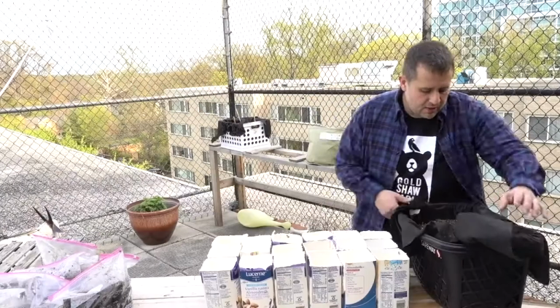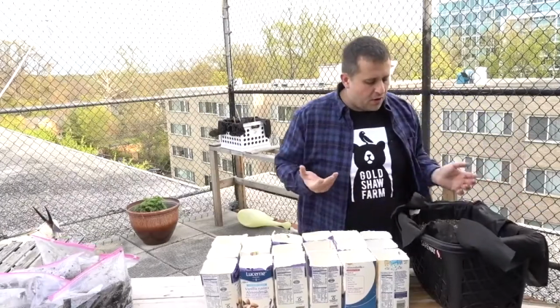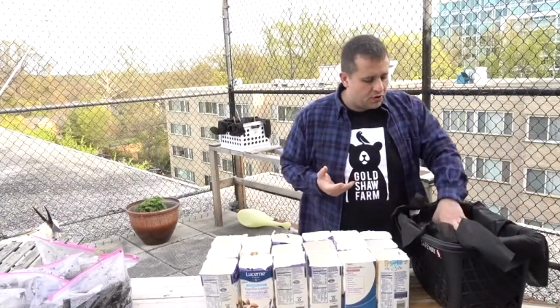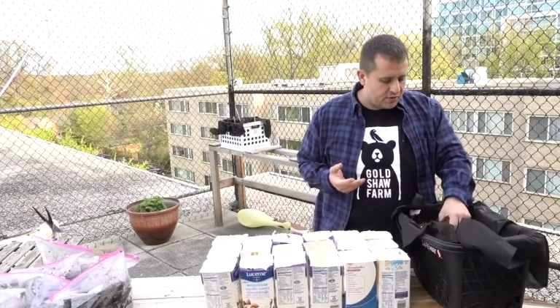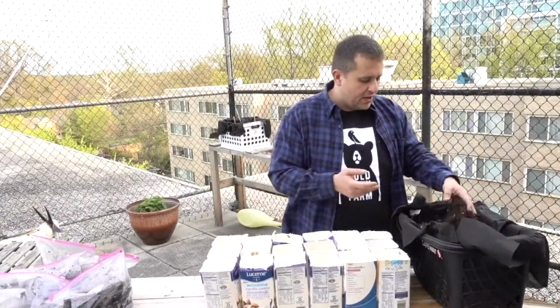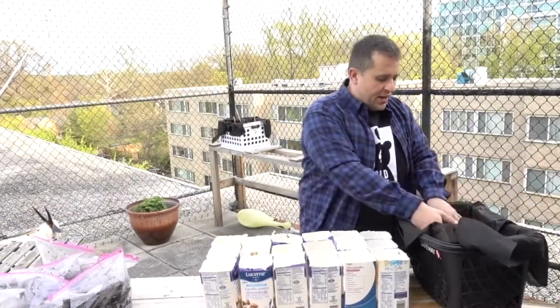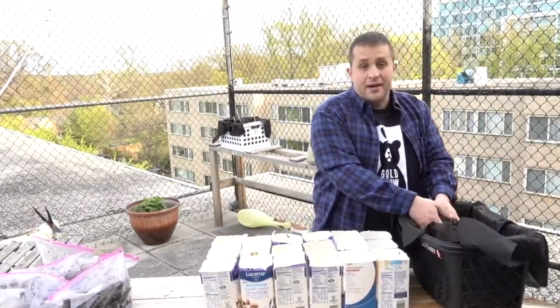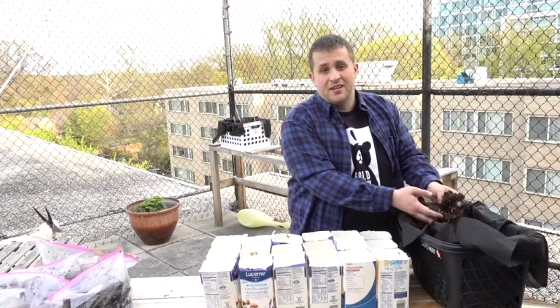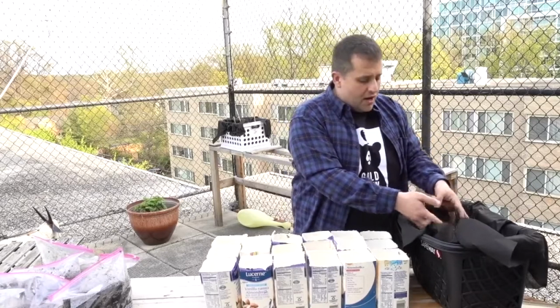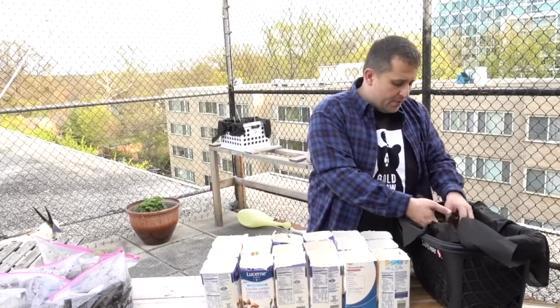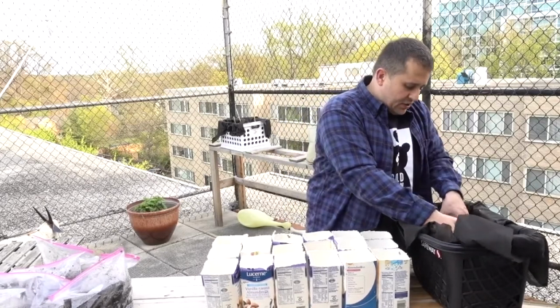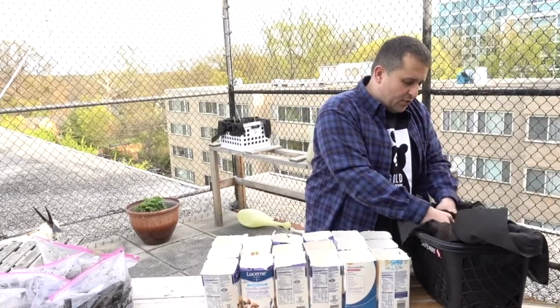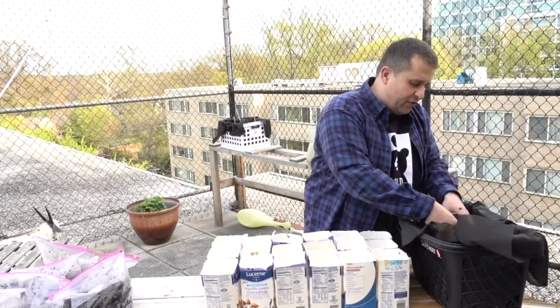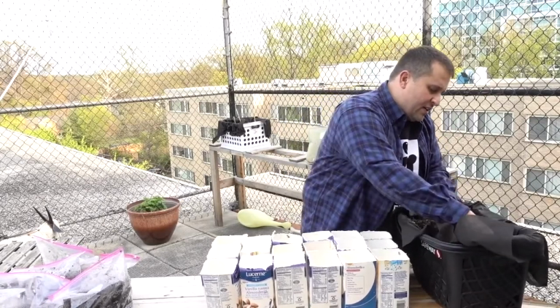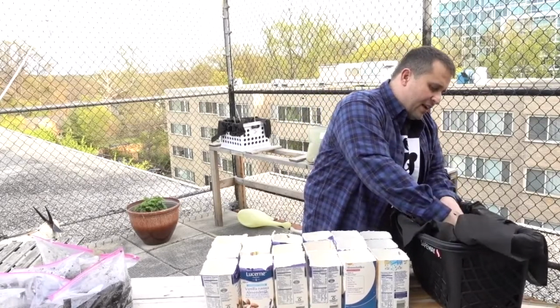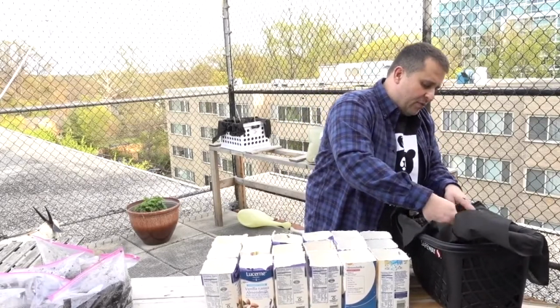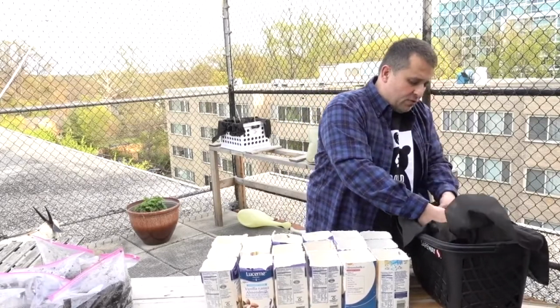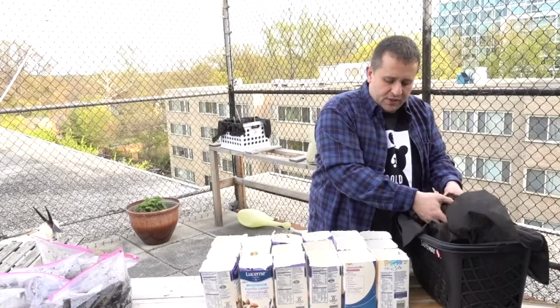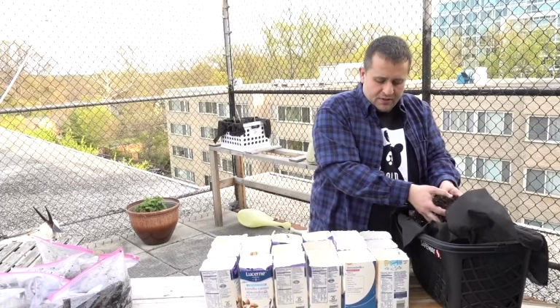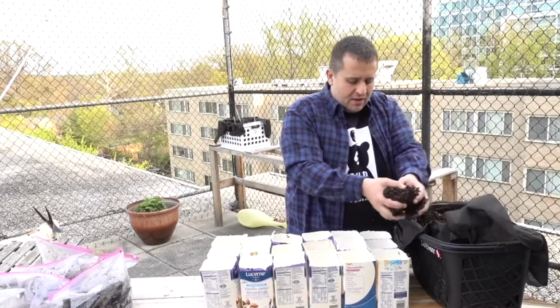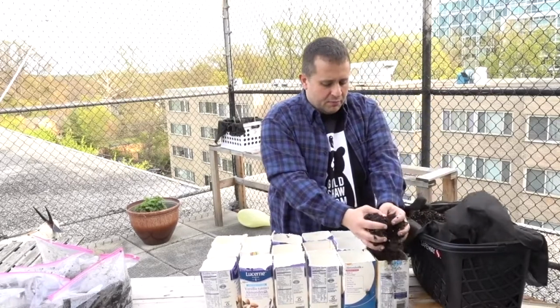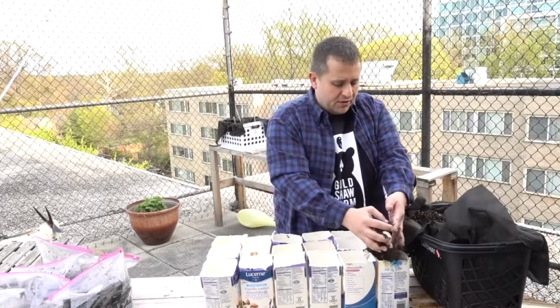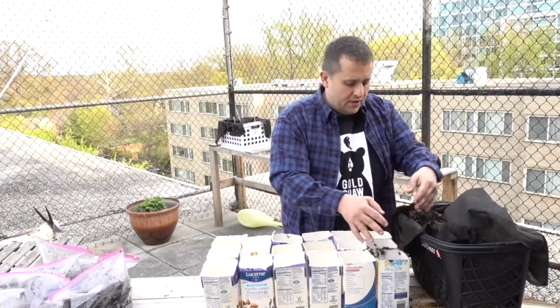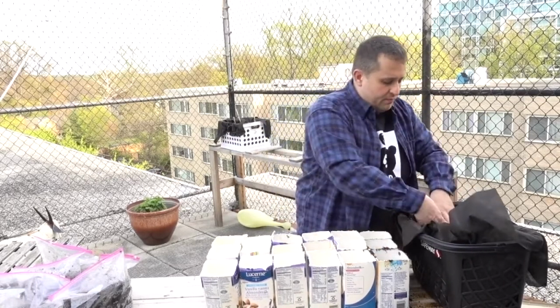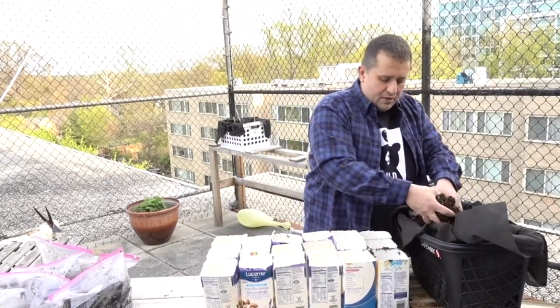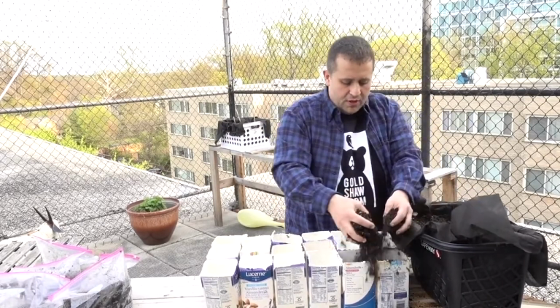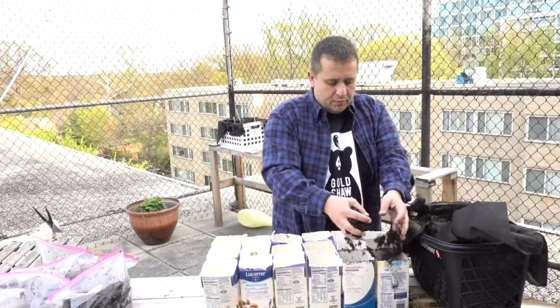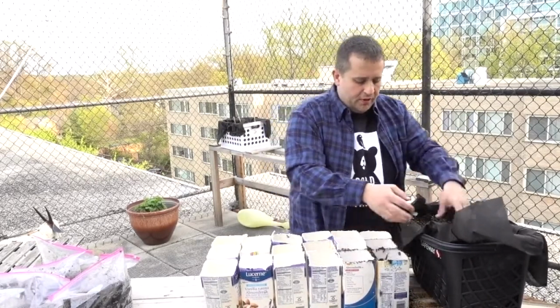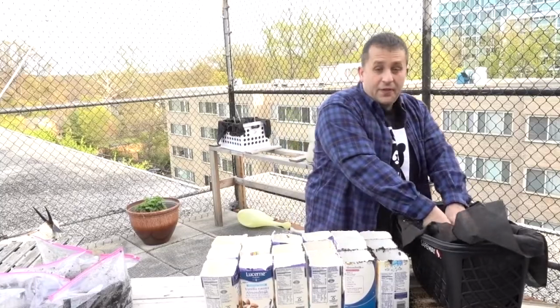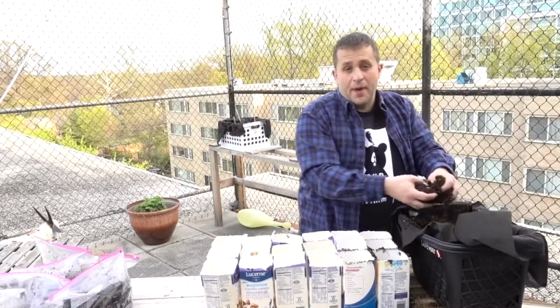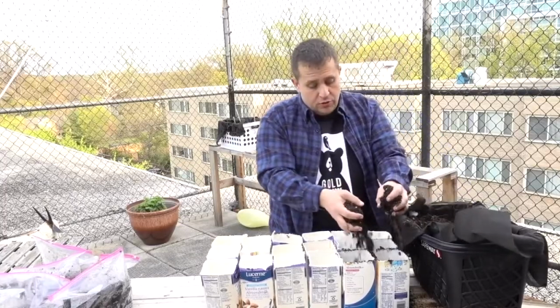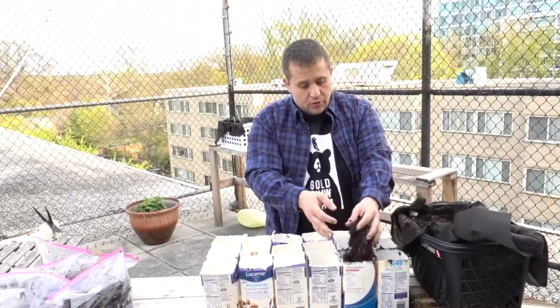As far as soil goes, I'm just using a standard potting blend — actually leftover stuff I had from last growing season. I'm just going to put this in here pretty liberally, filling it up about two-thirds of the way.